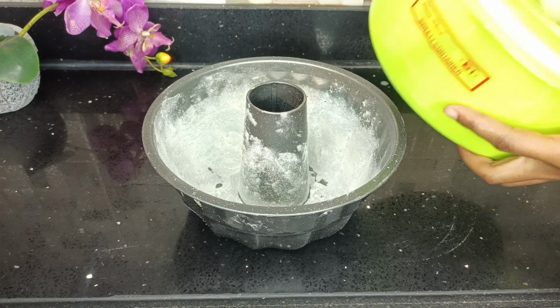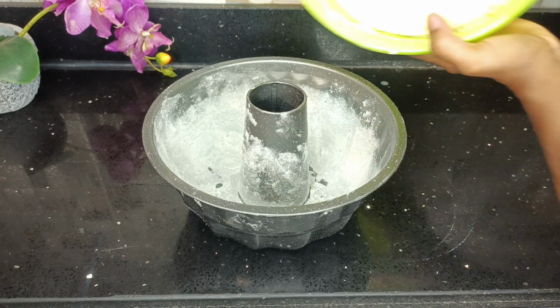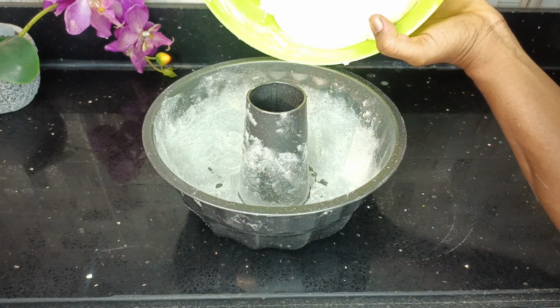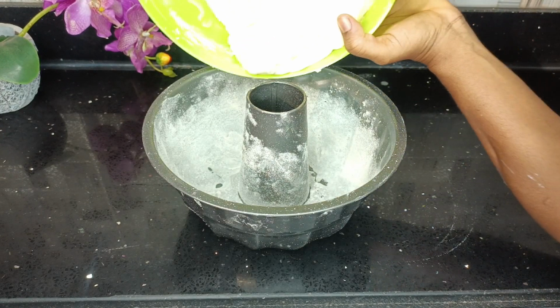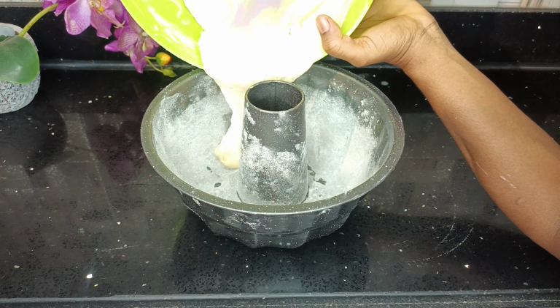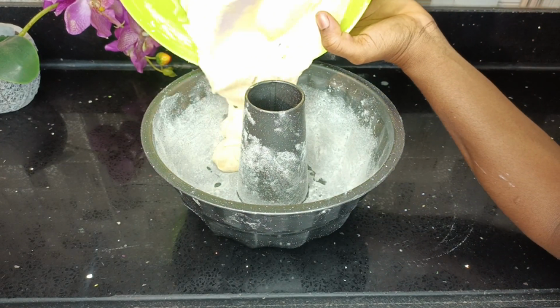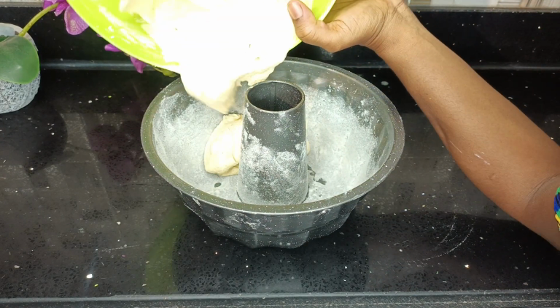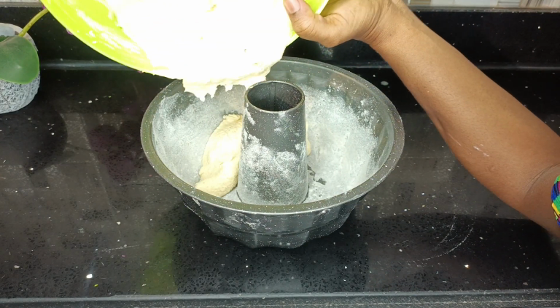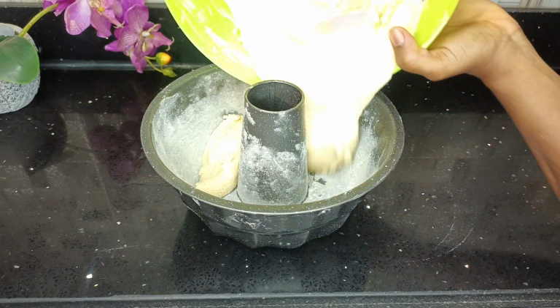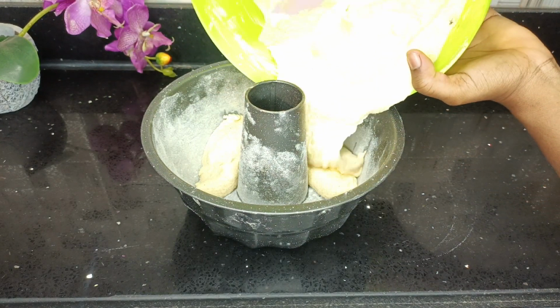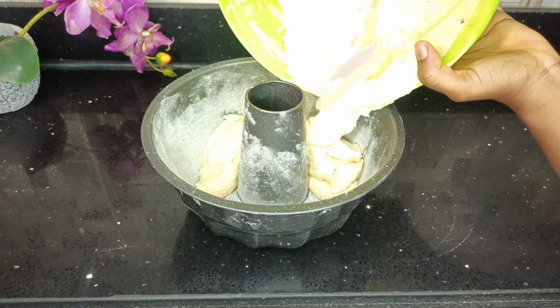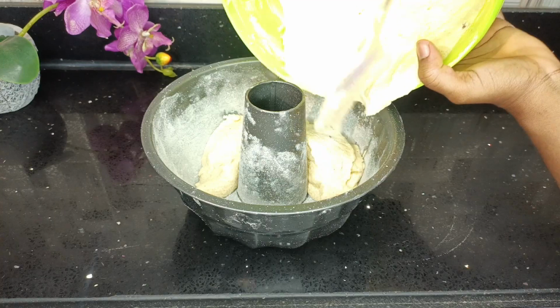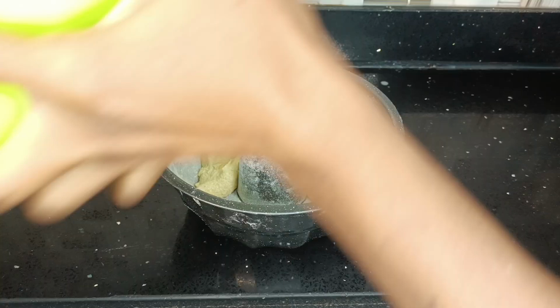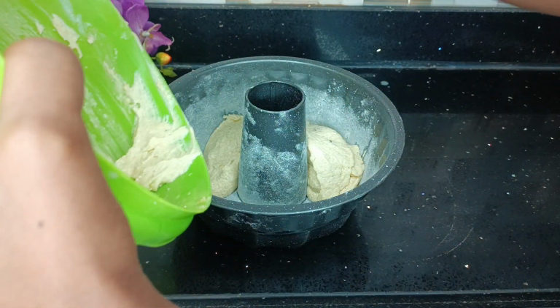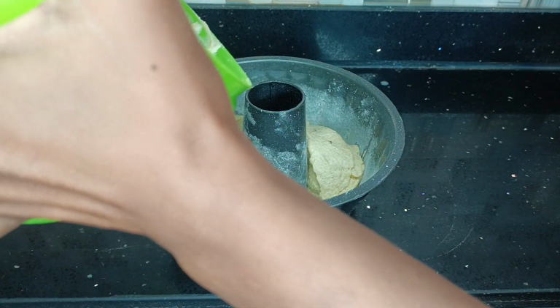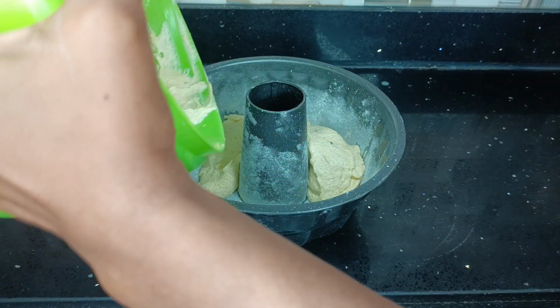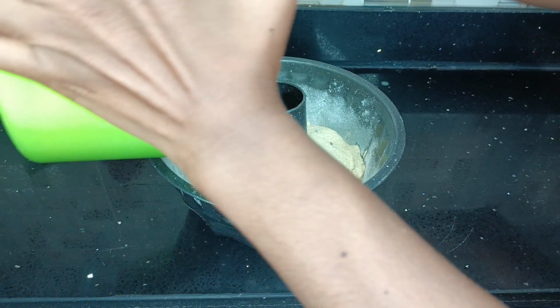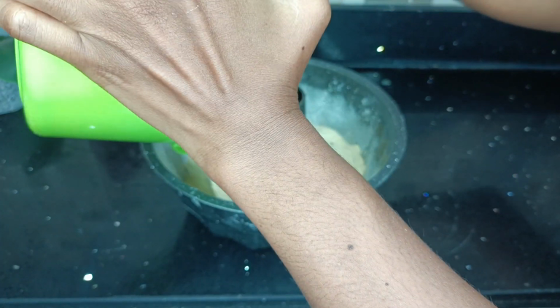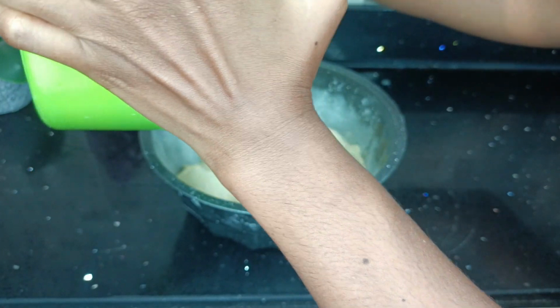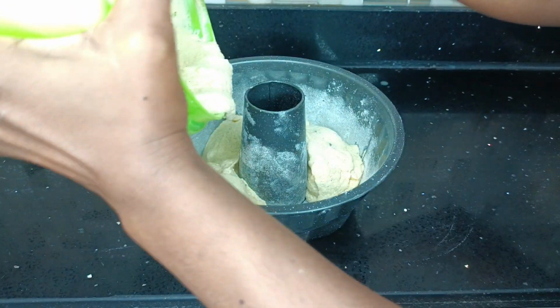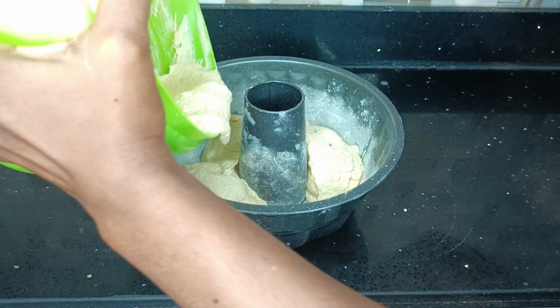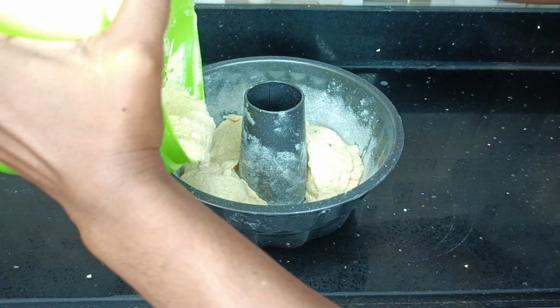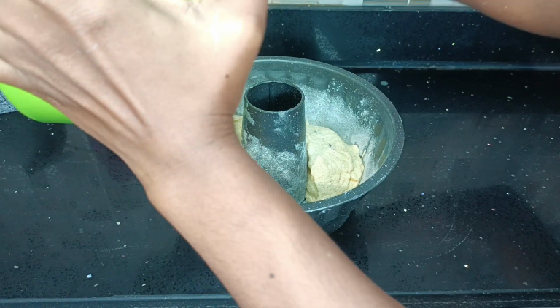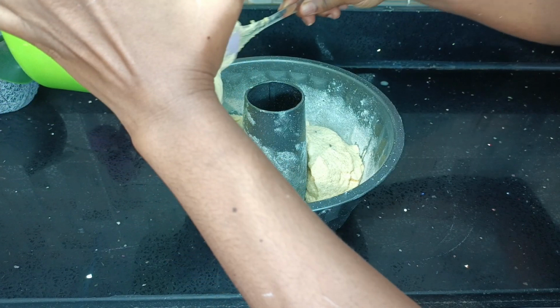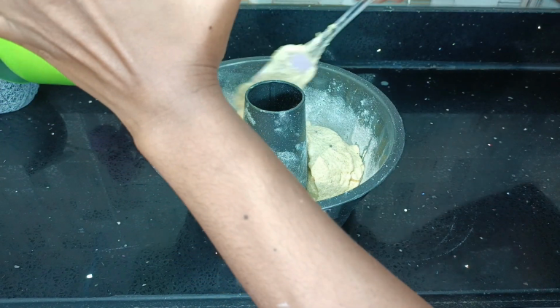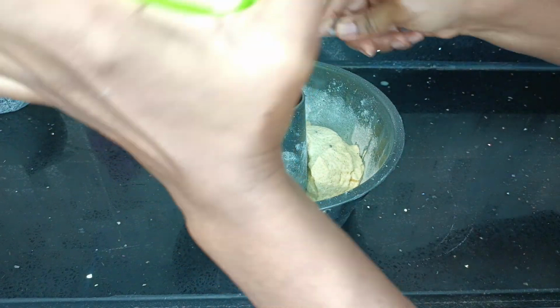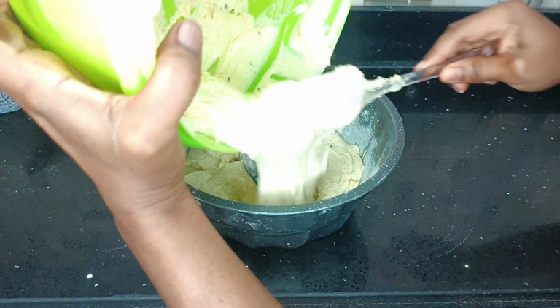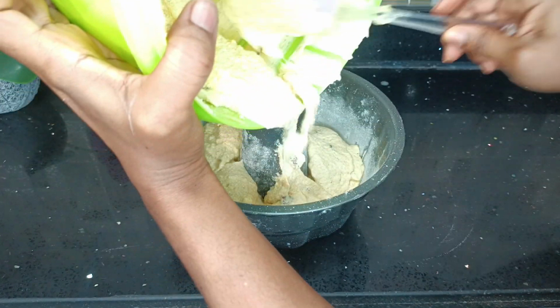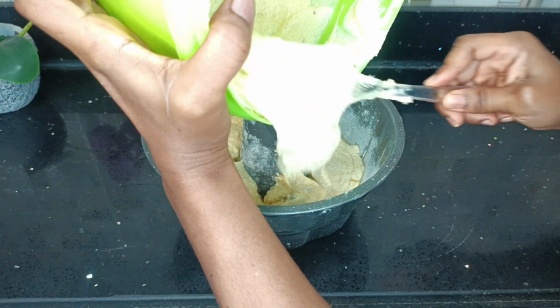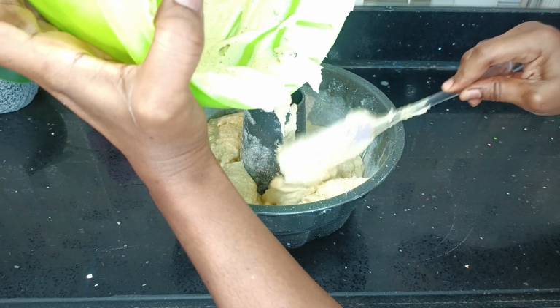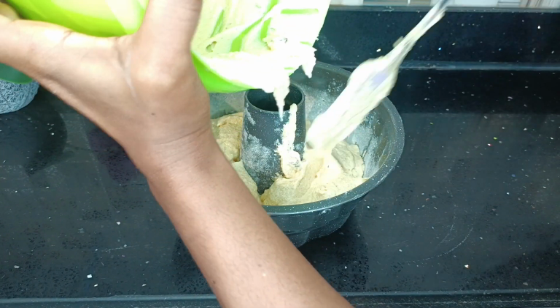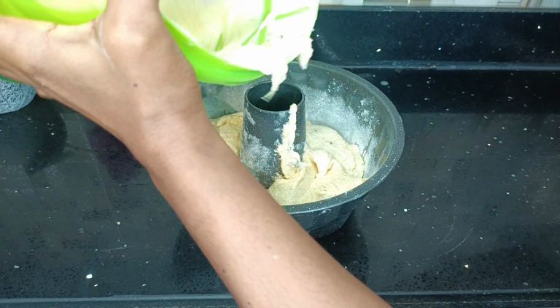Once it's all set, it will go into the oven for 35 to 40 minutes. Once you insert a toothpick into the cake and it comes out clean, you know it's ready. You can also use a skewer or what we call in Ghana a kebab stick.